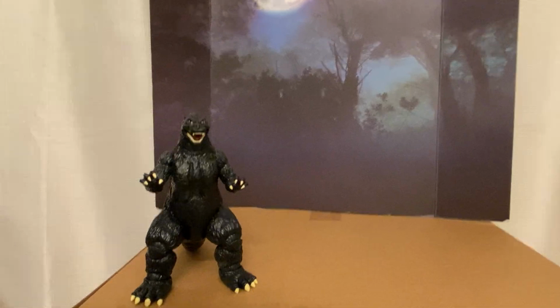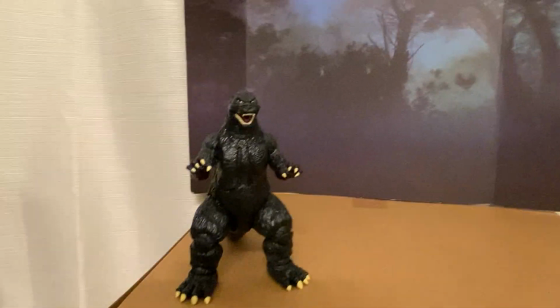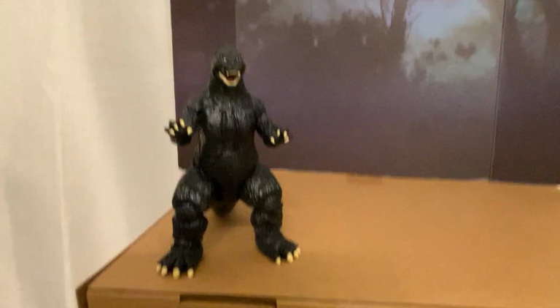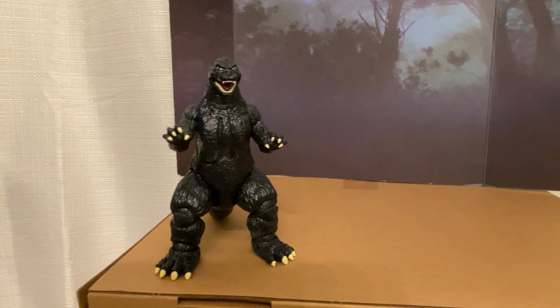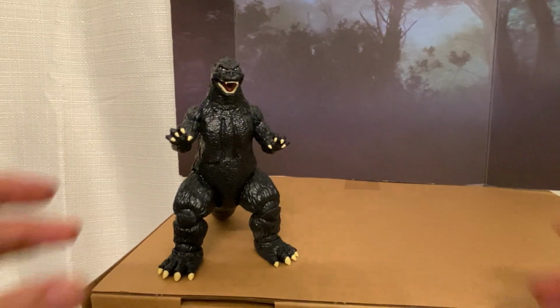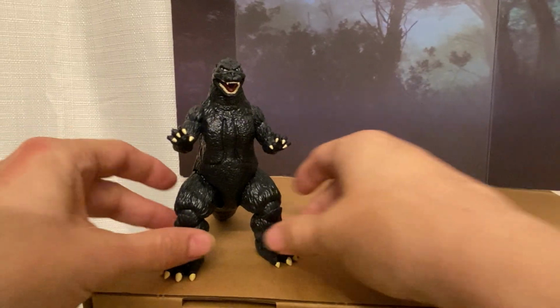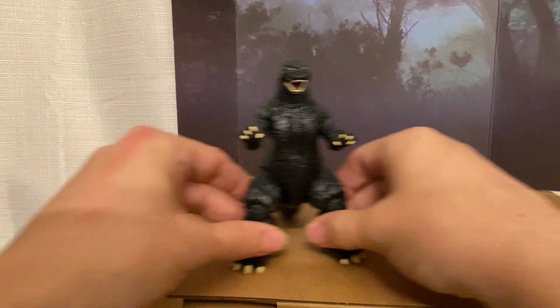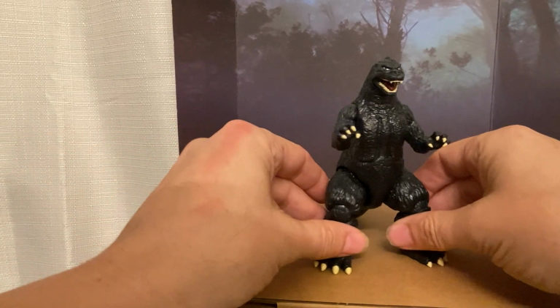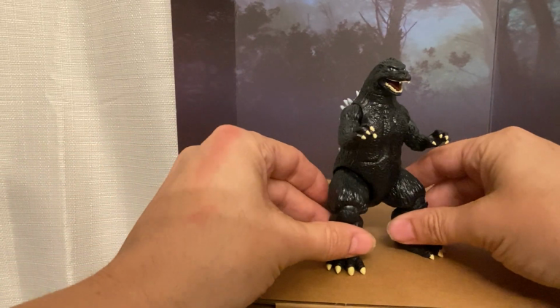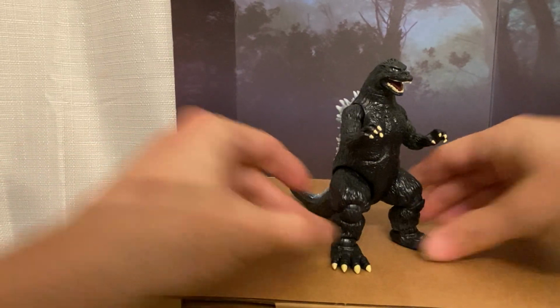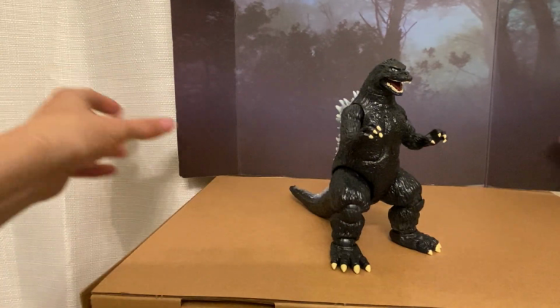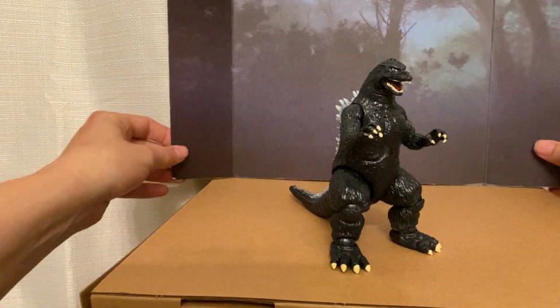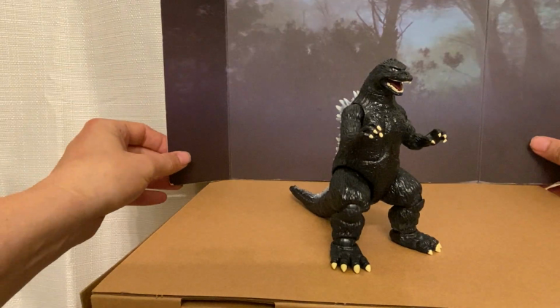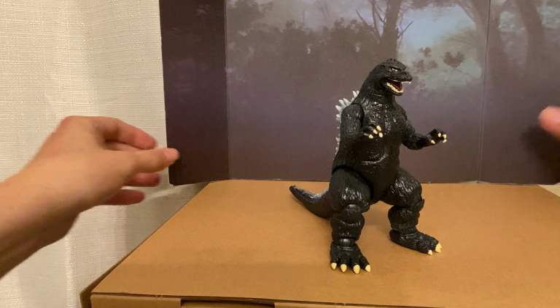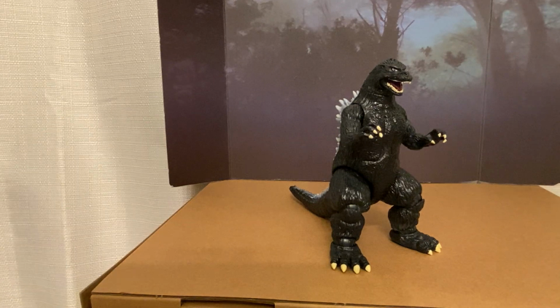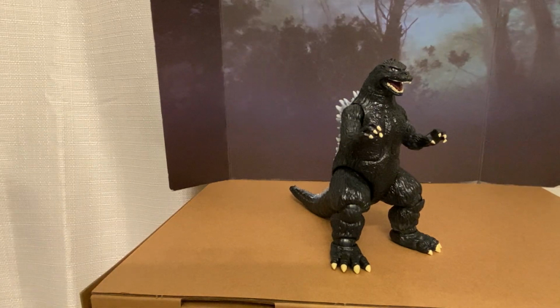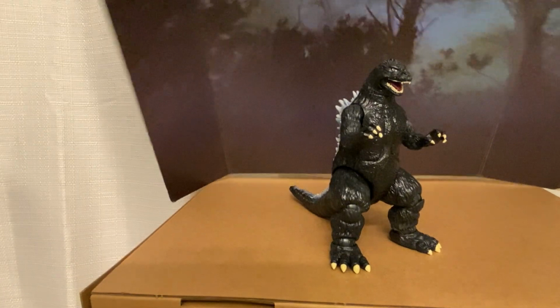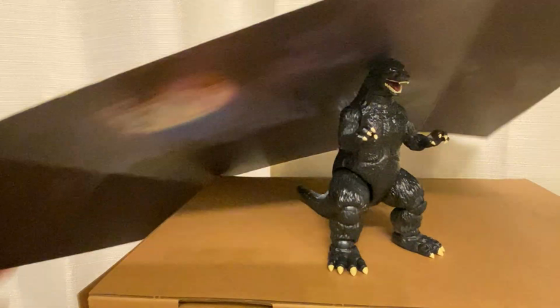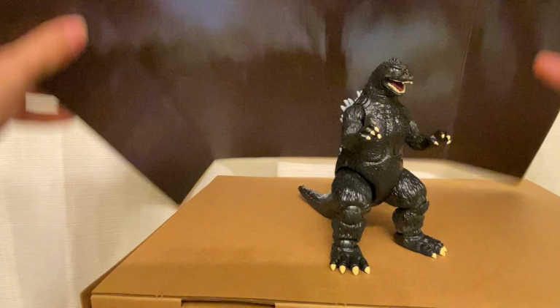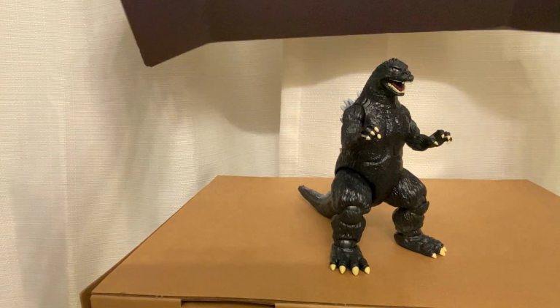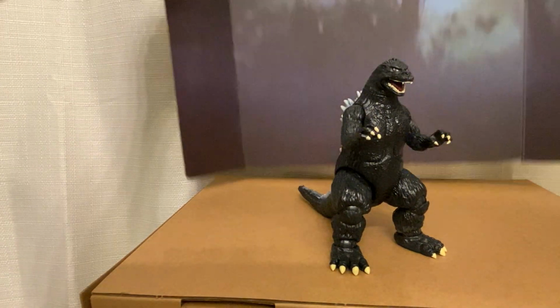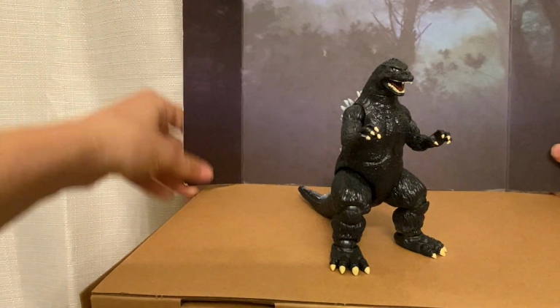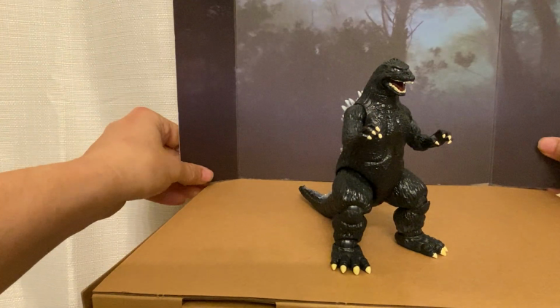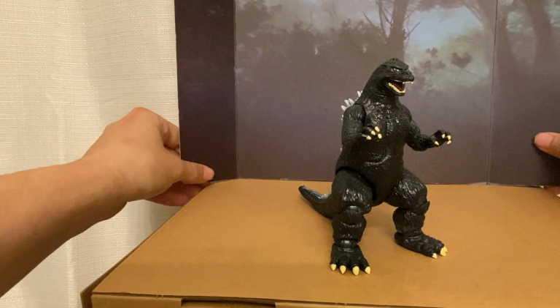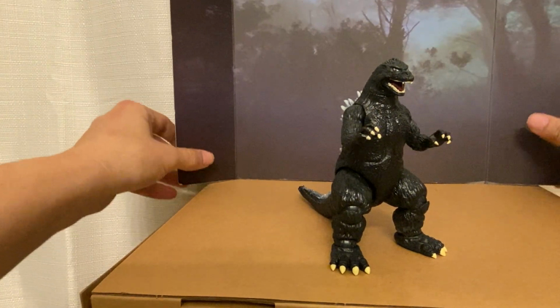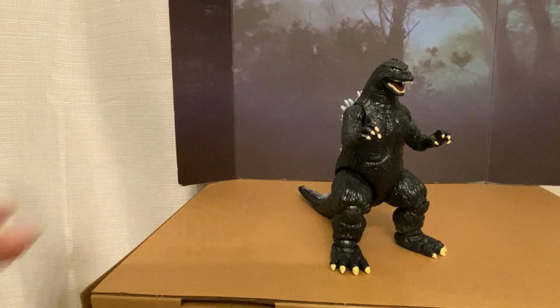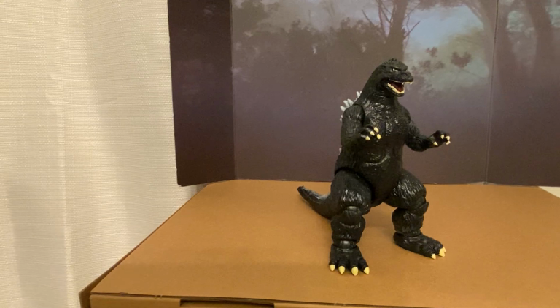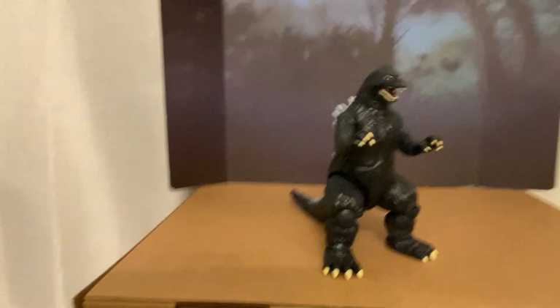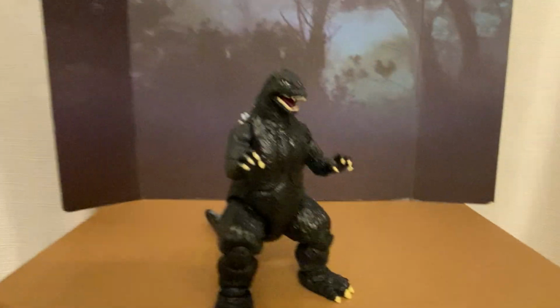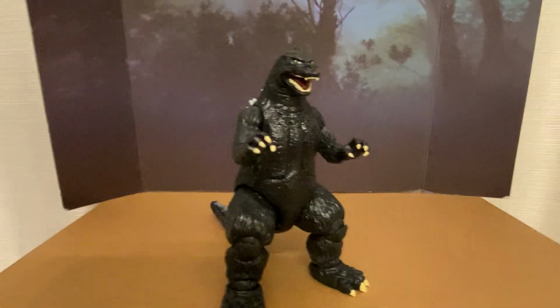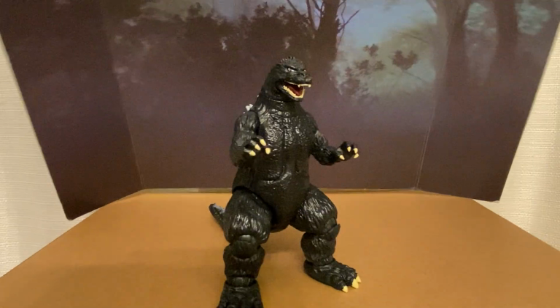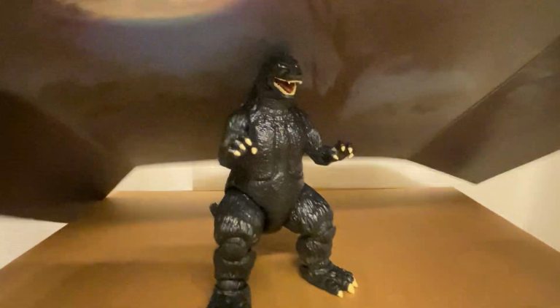These new Super Kaiju ones are like desk toy stuff — toys to have at your desk at work, which is exactly what I'm going to do with them.